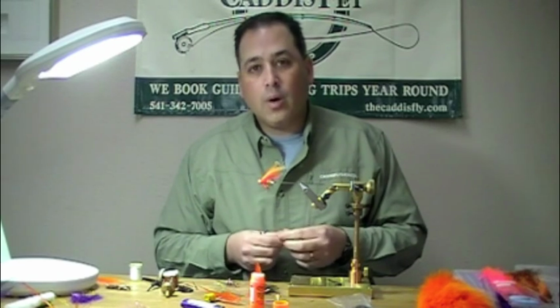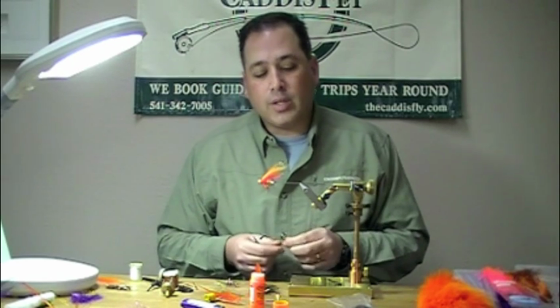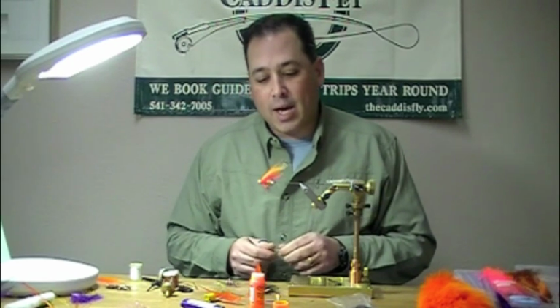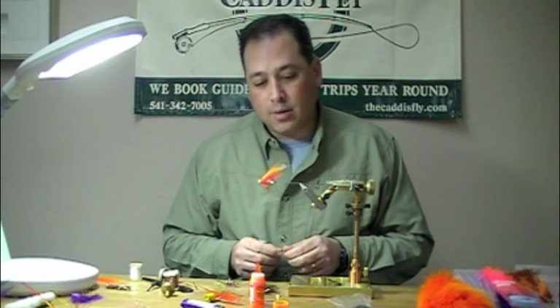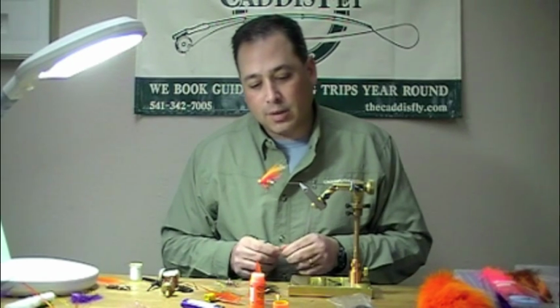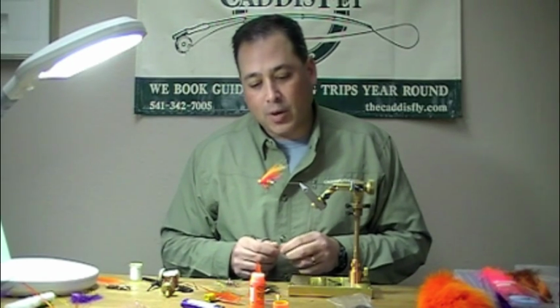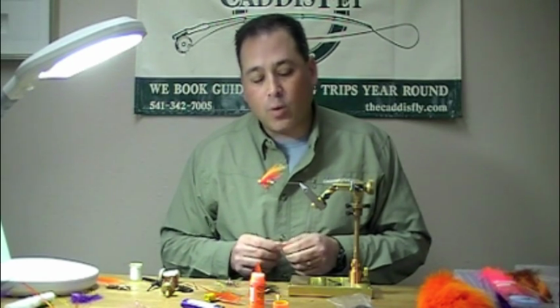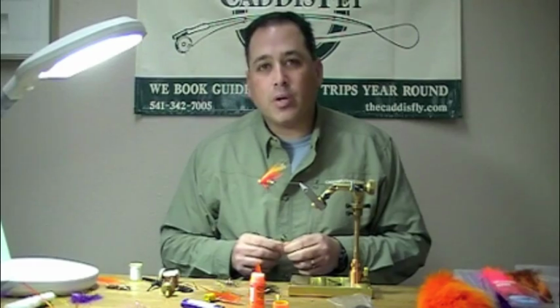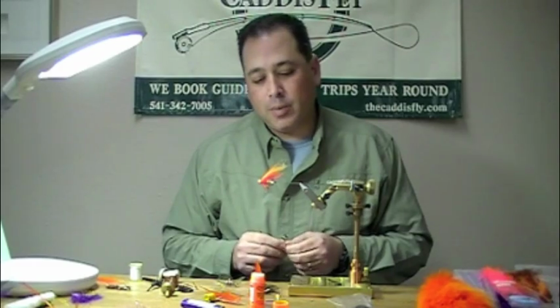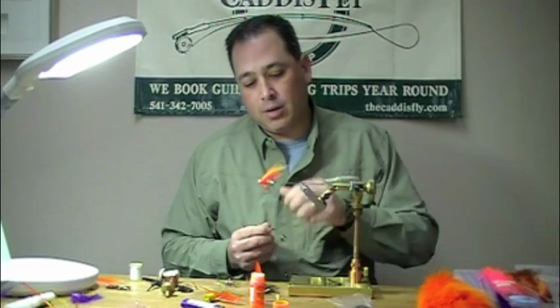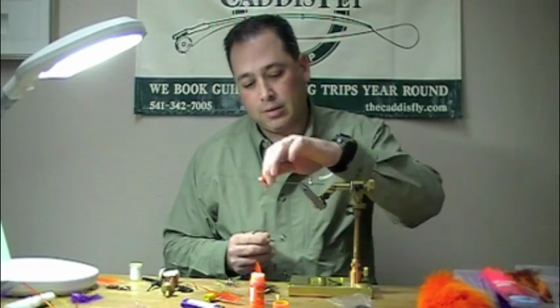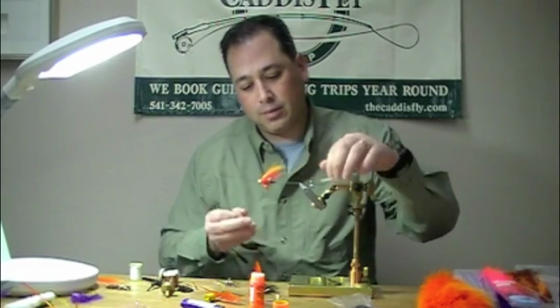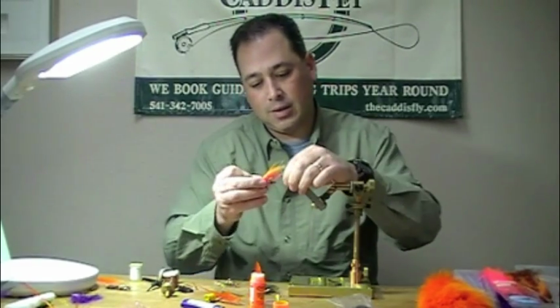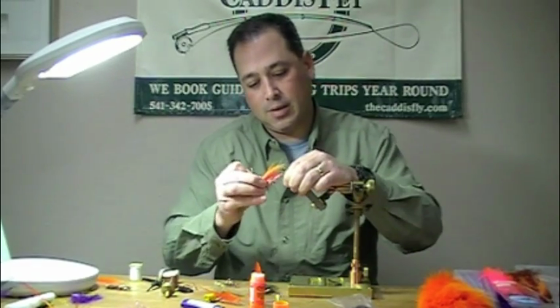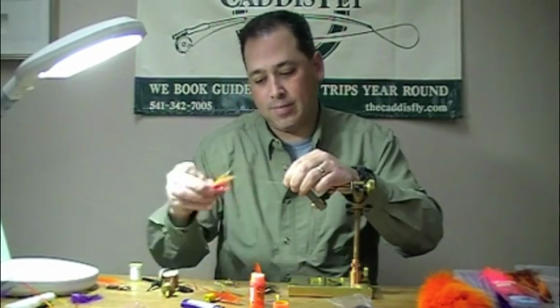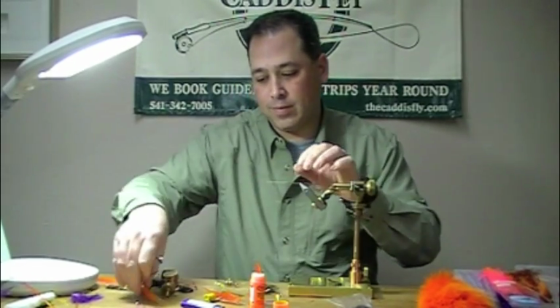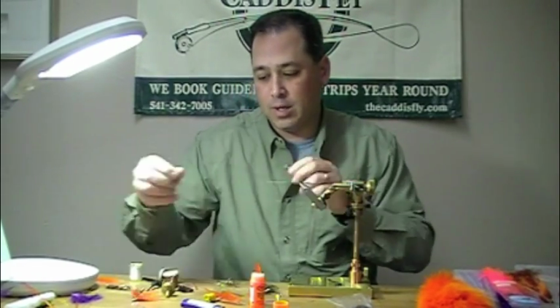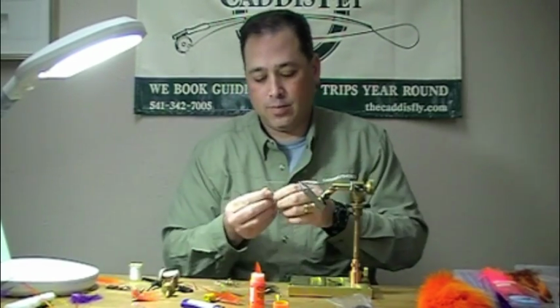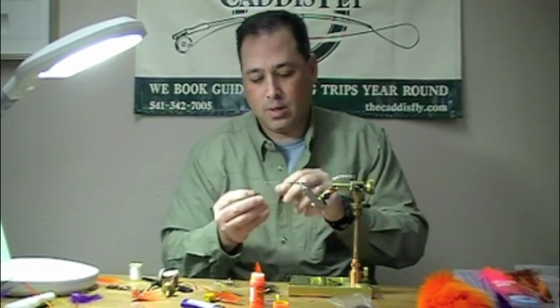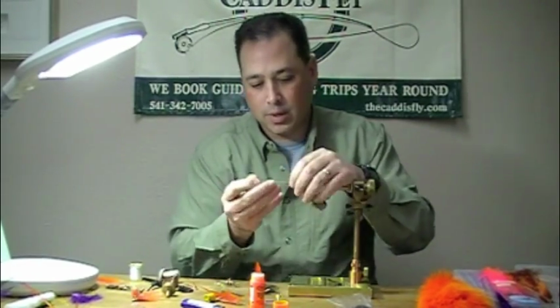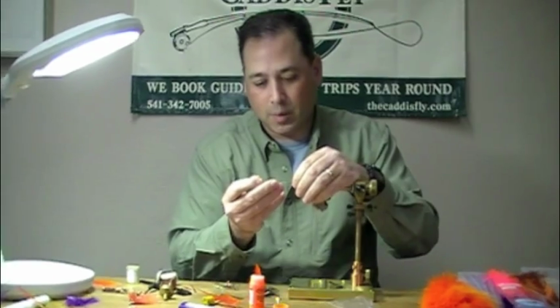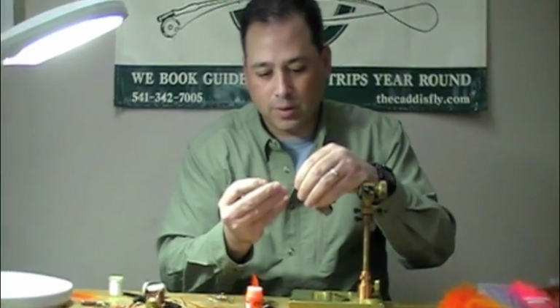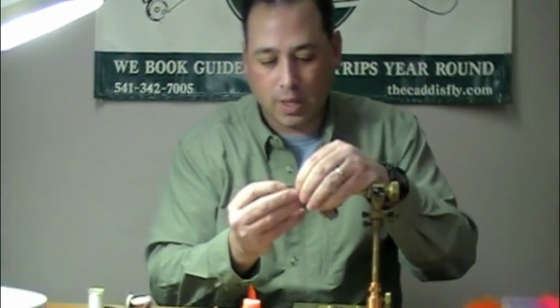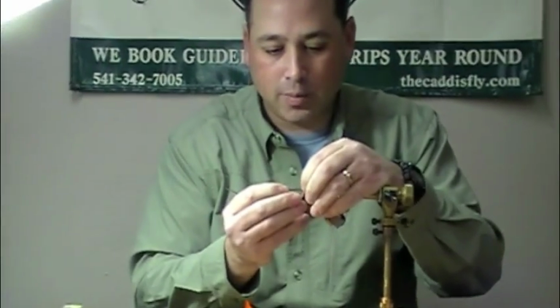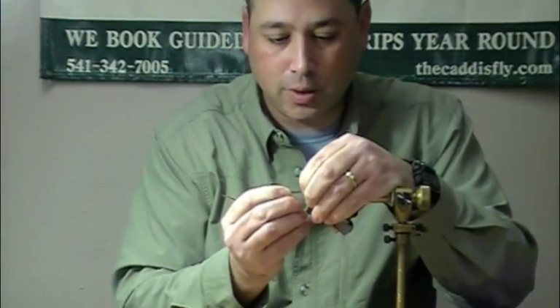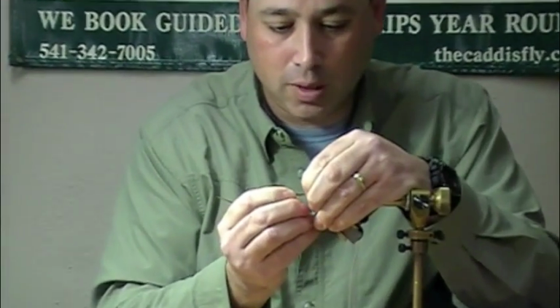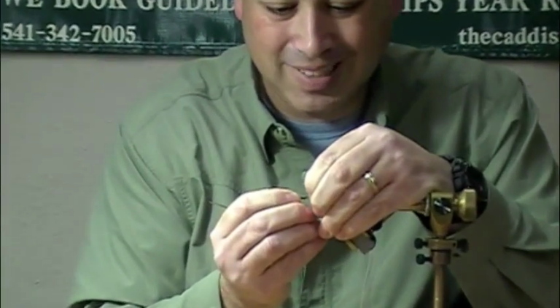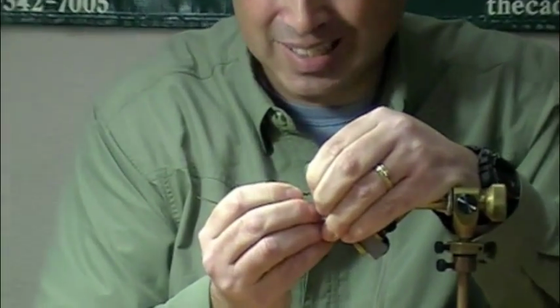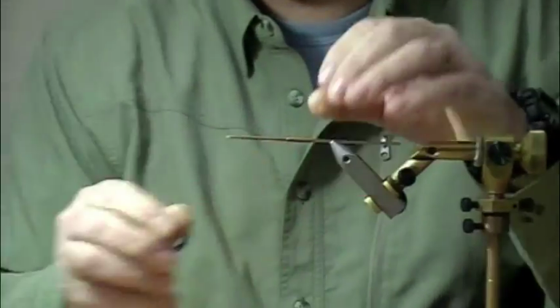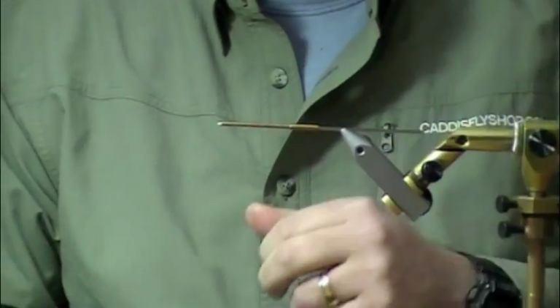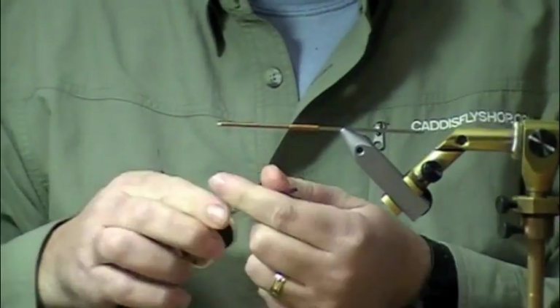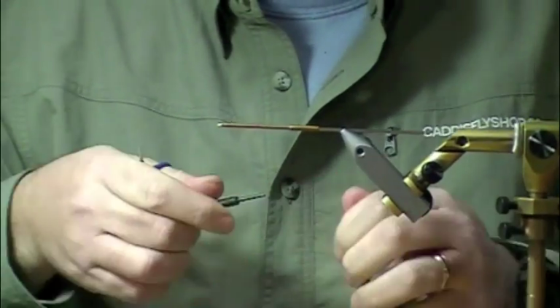We're going to tie a copper and orange pro tube. I'm going to take my pro tube, slide it on the pro tube needle, and secure it on there so it doesn't spin.